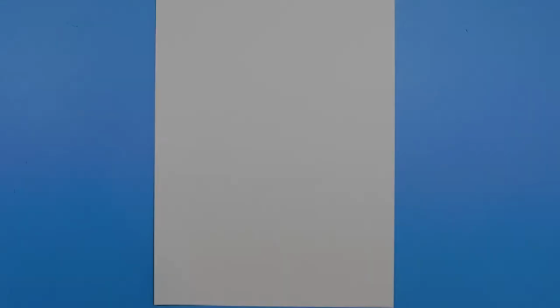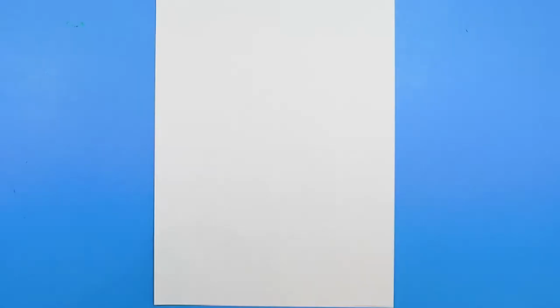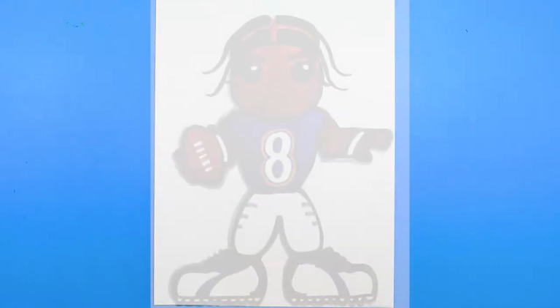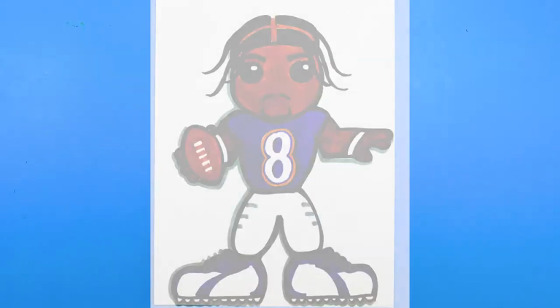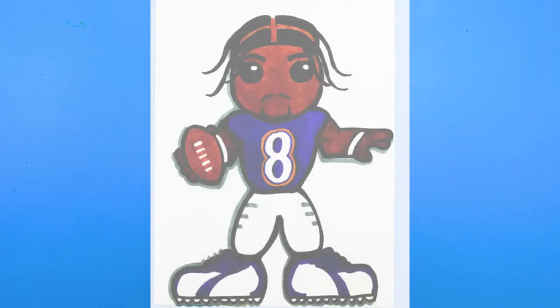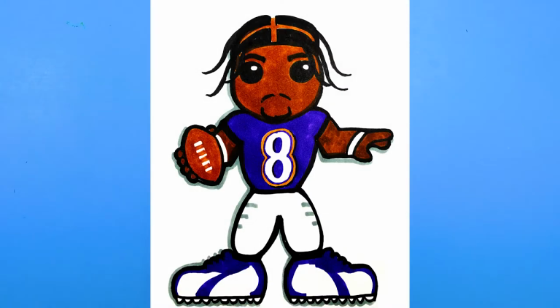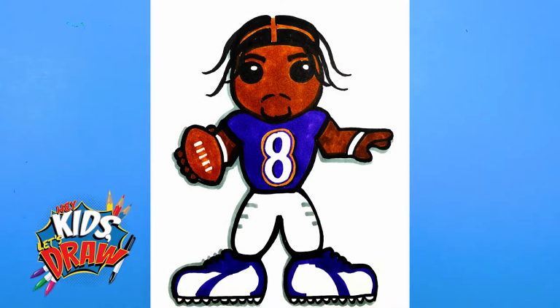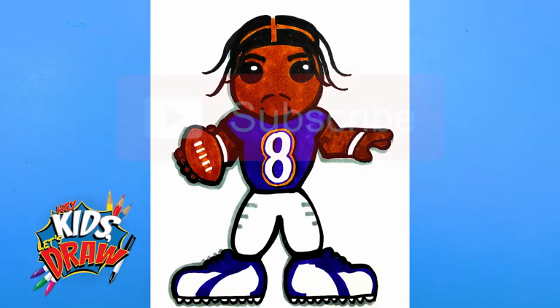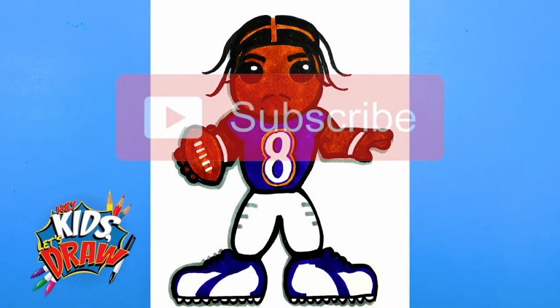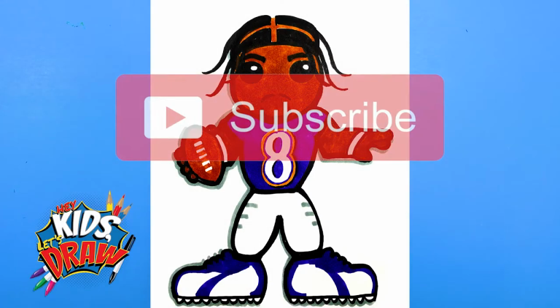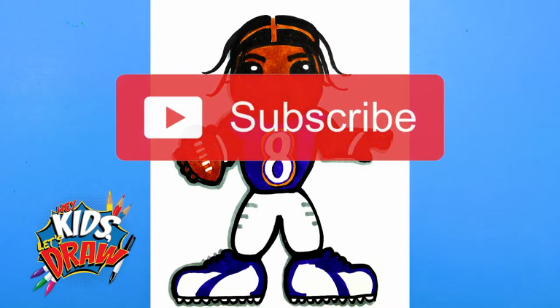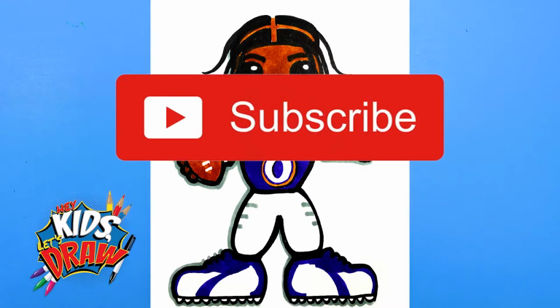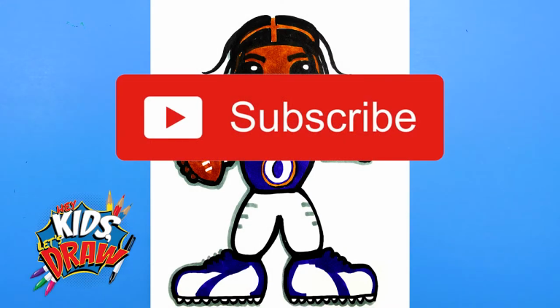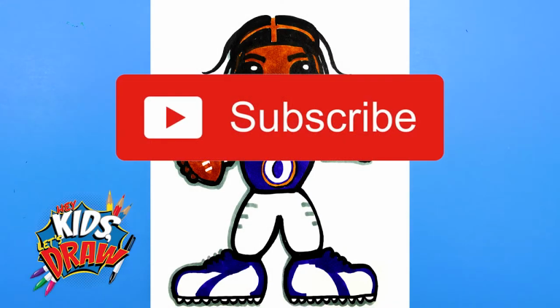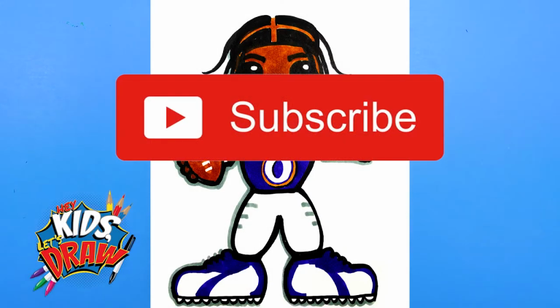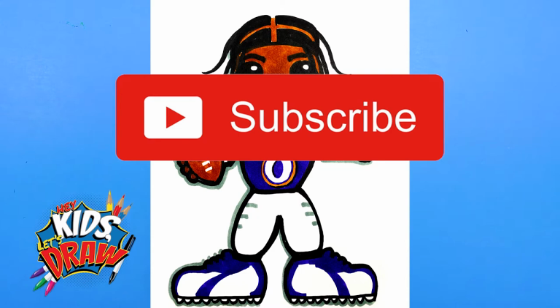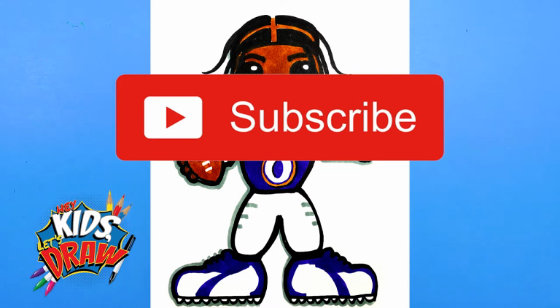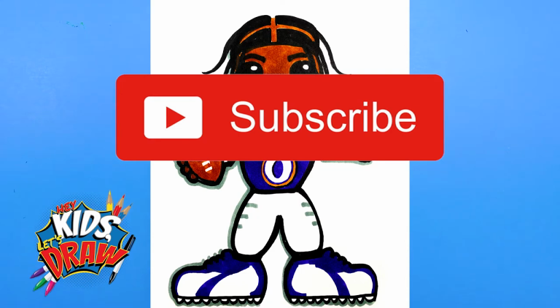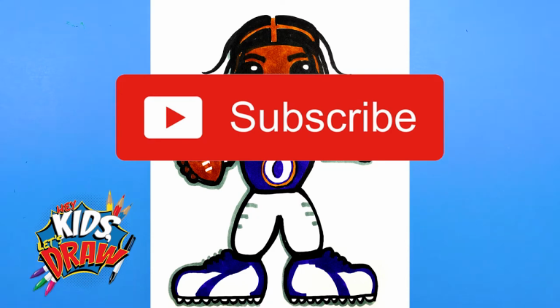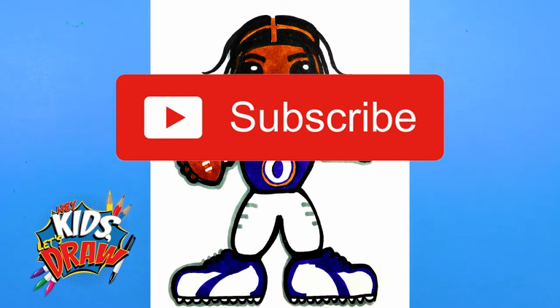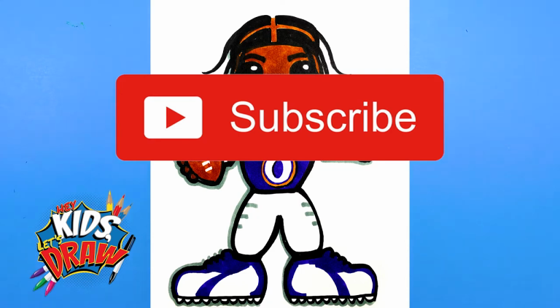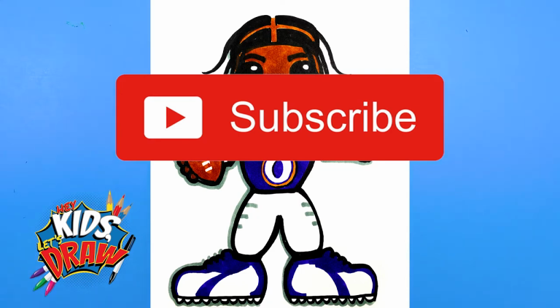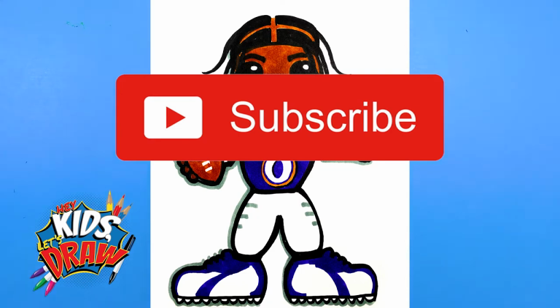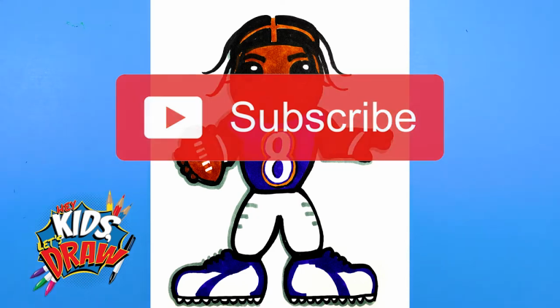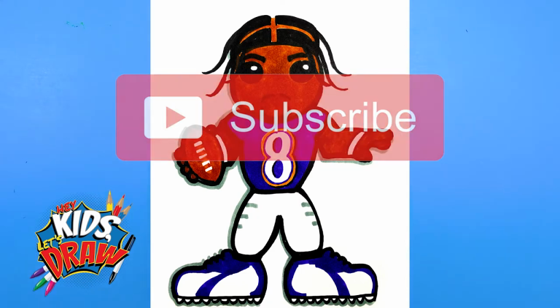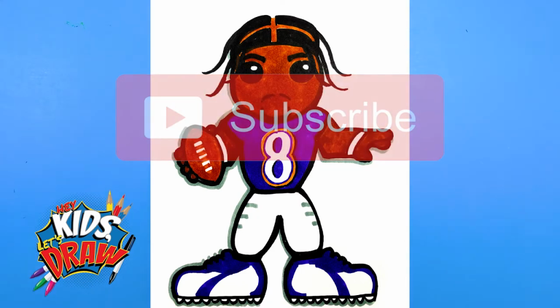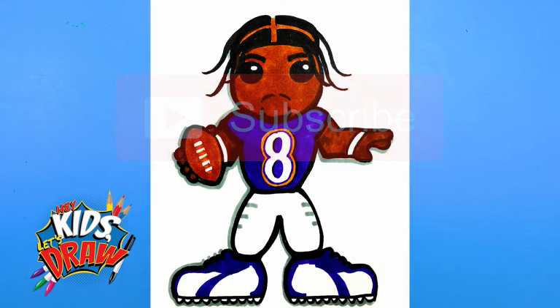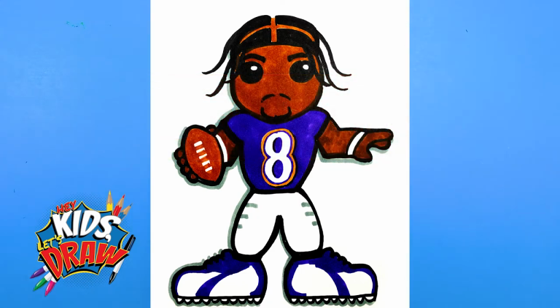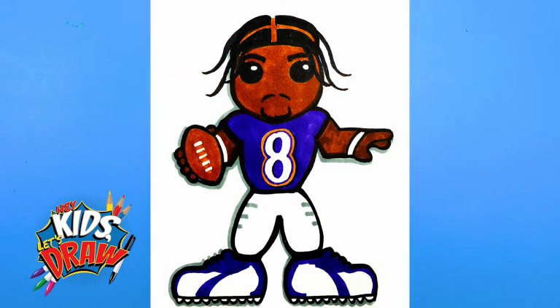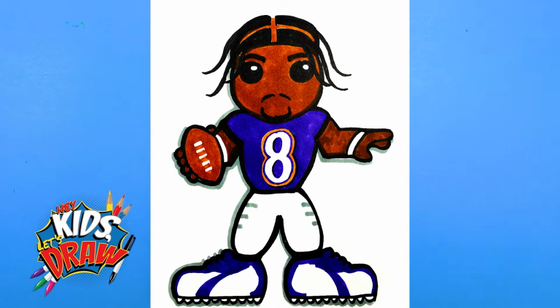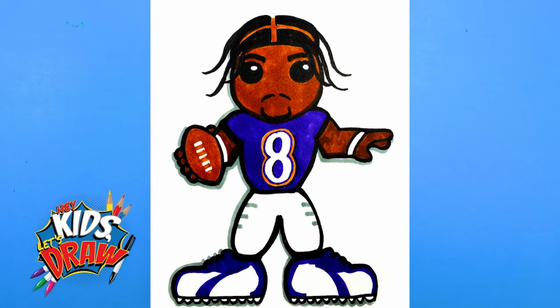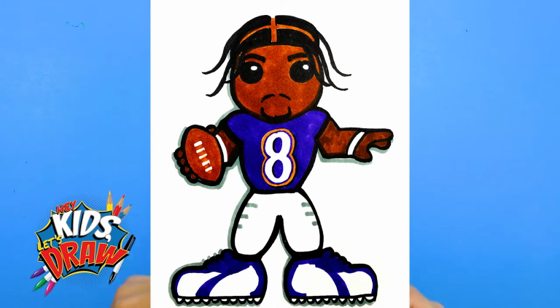Hello everybody and welcome to Hey Kids Let's Draw. Today we are going to draw NFL quarterback and great athlete Lamar Jackson of the Baltimore Ravens.